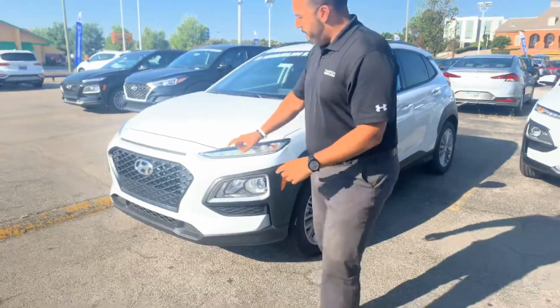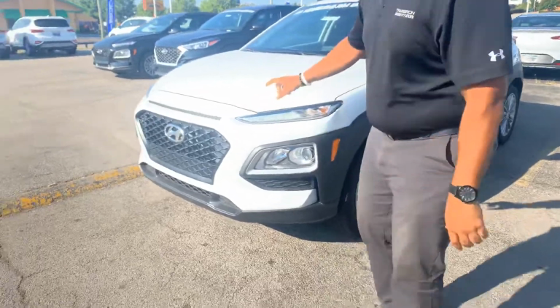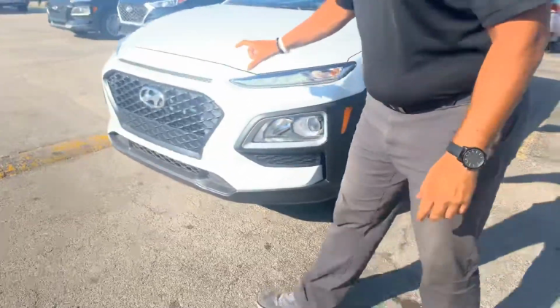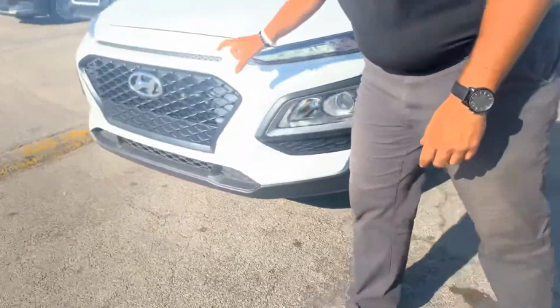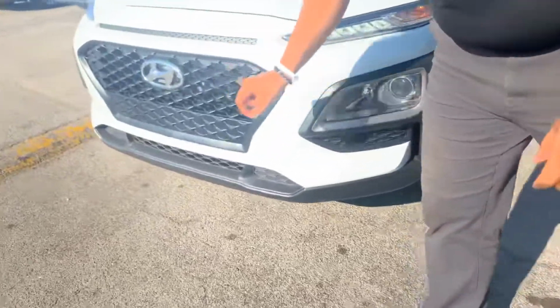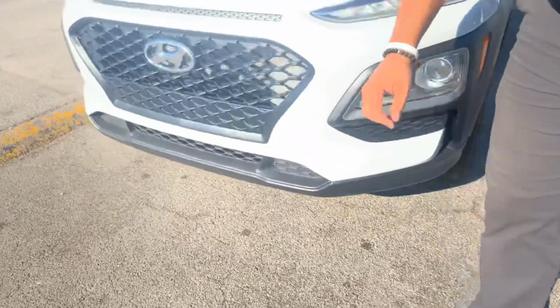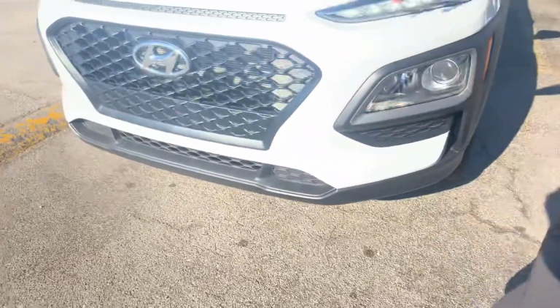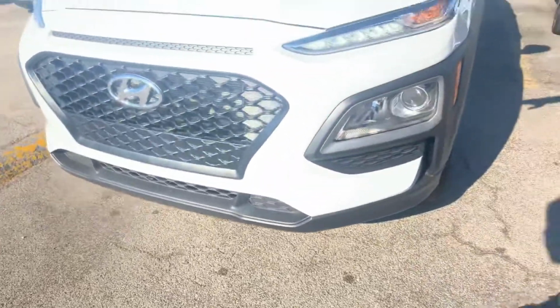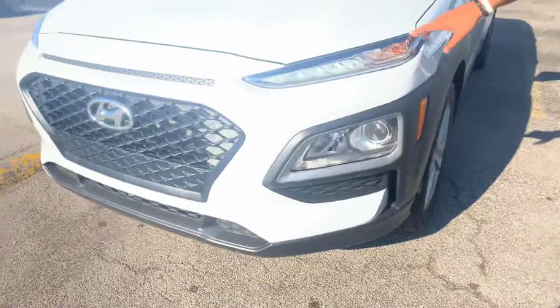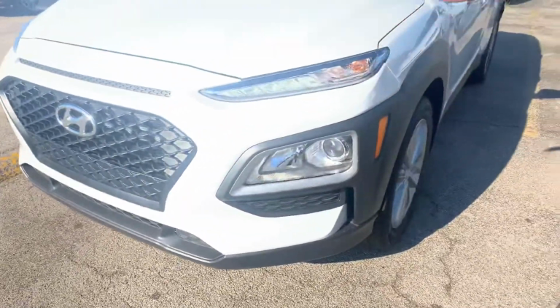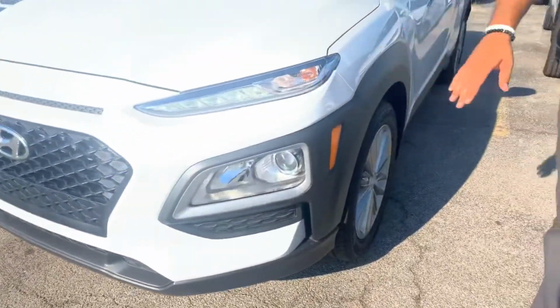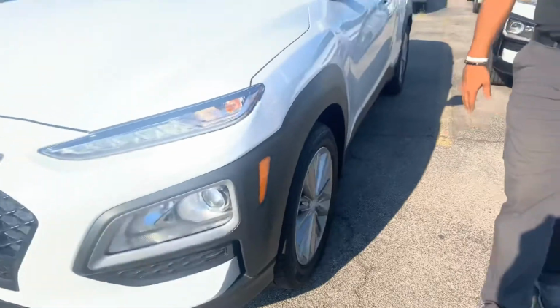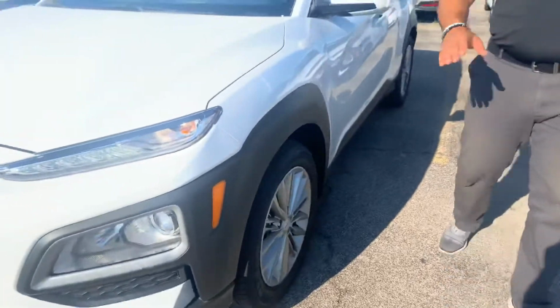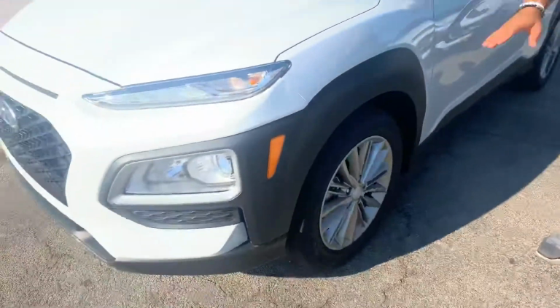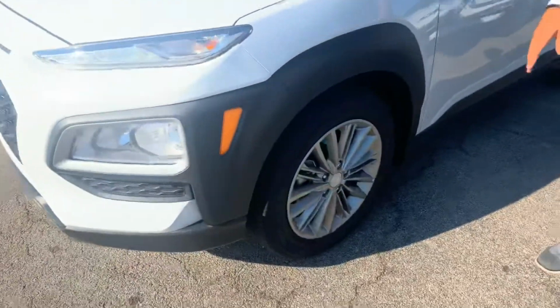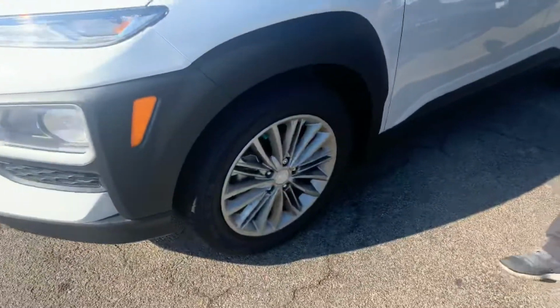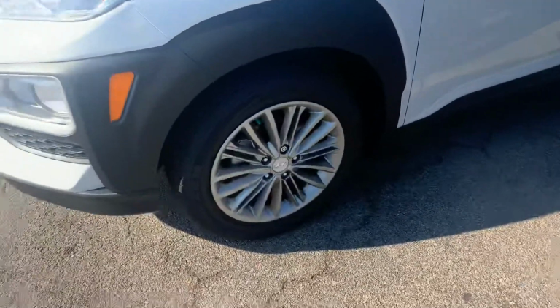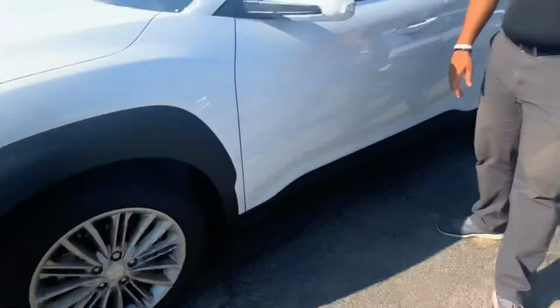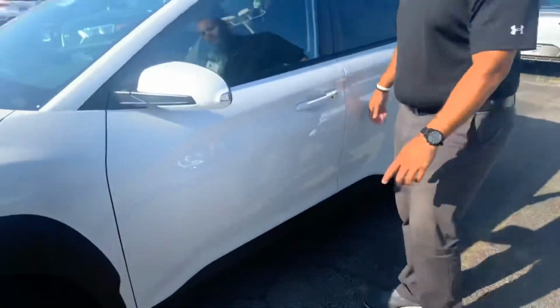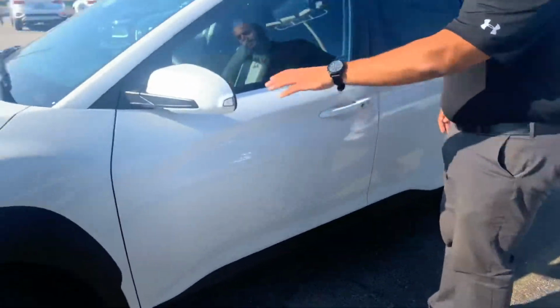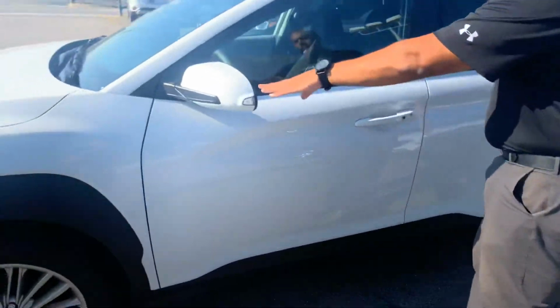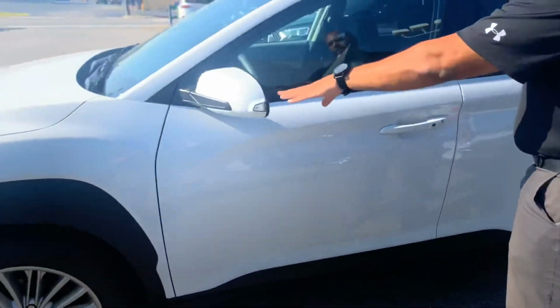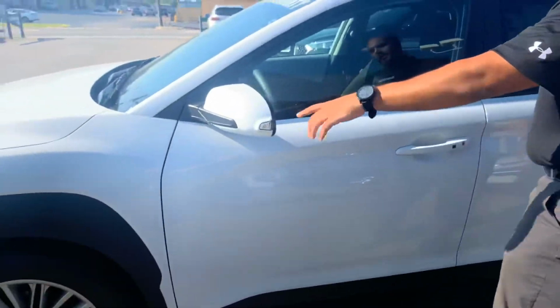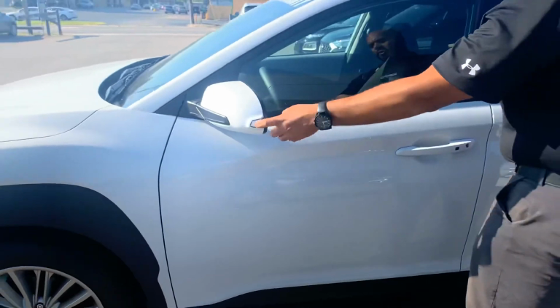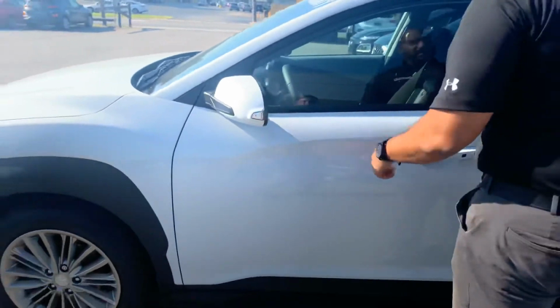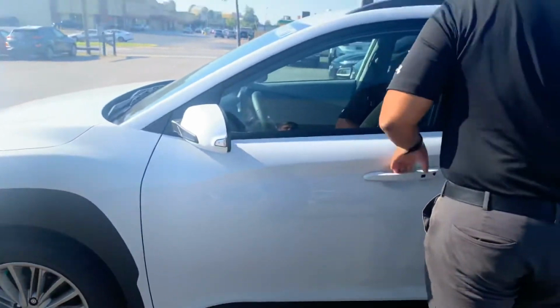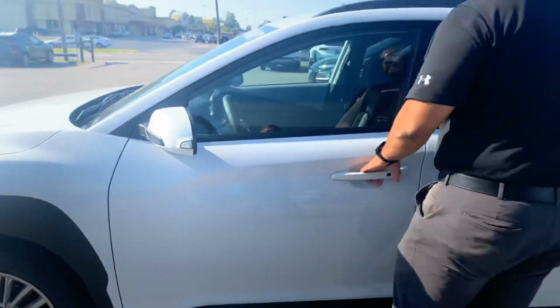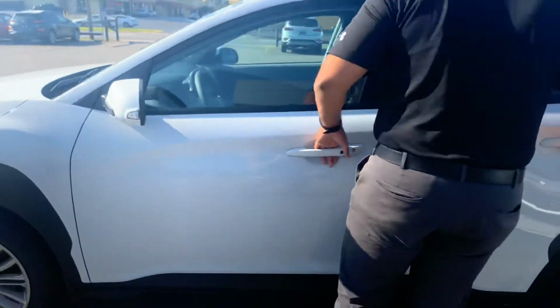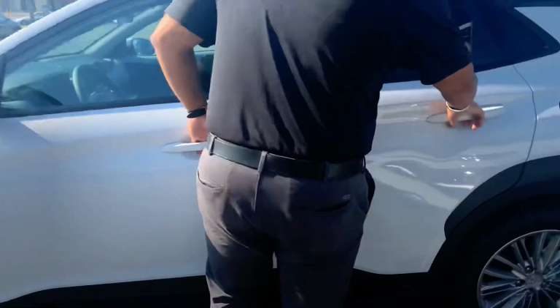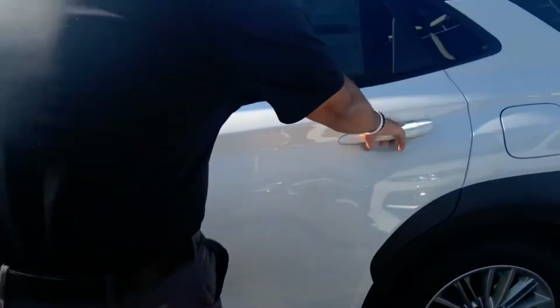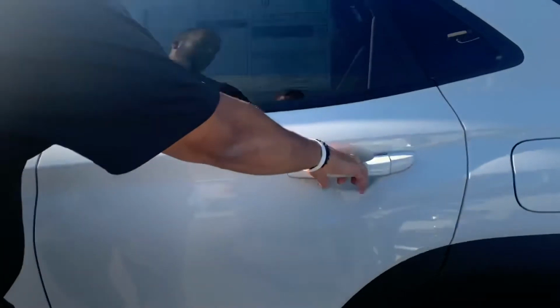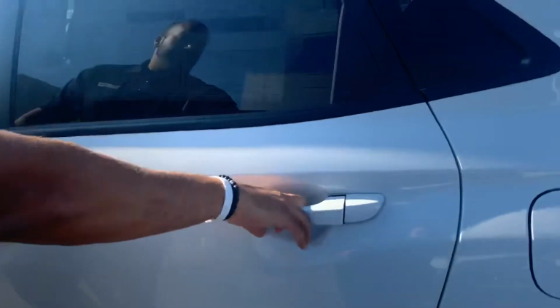In the front, a beautiful honeycomb cascading grille with the LED wraparound headlights, daytime running lights, nitrogen-filled tires, premium alloy wheels. We got your blind spot detection, turn signal, keyless remote entry. But let's take a look on the inside.